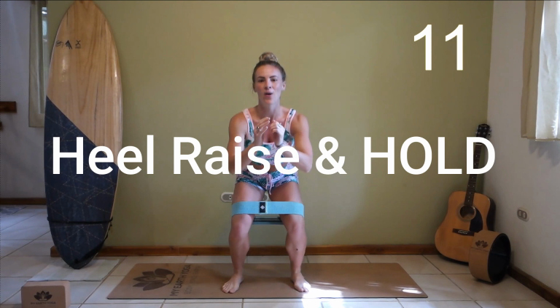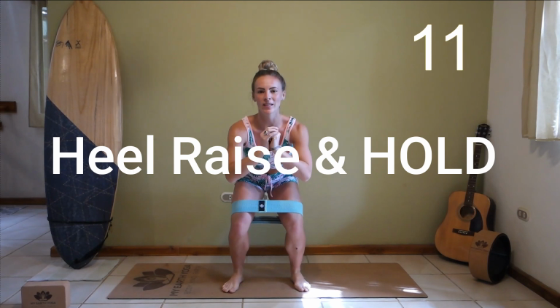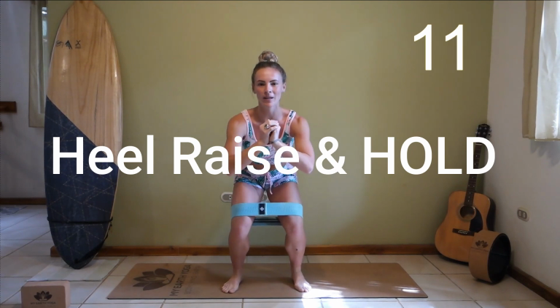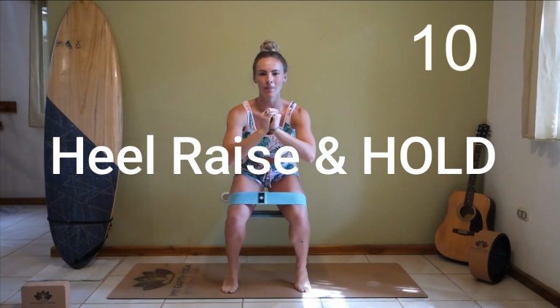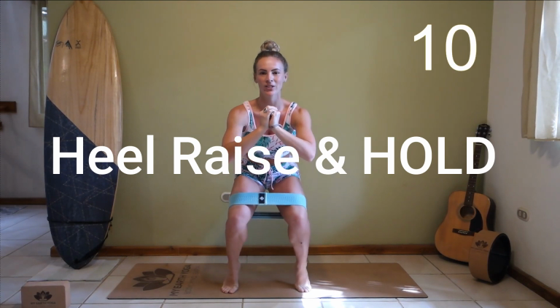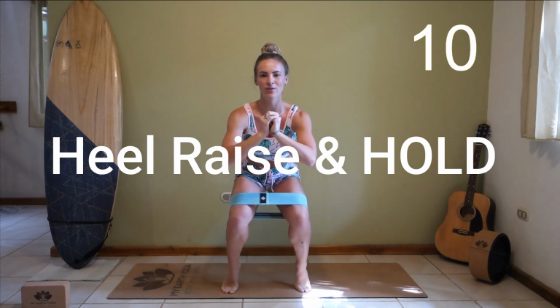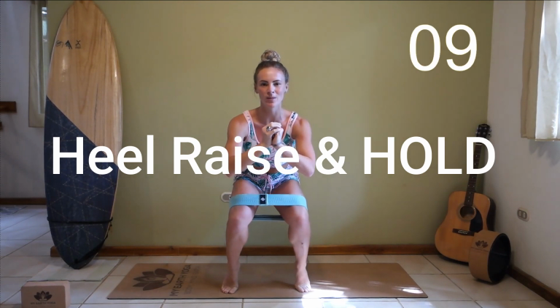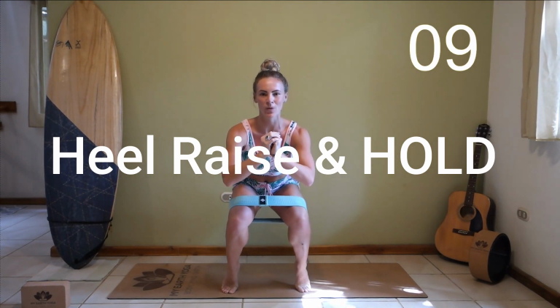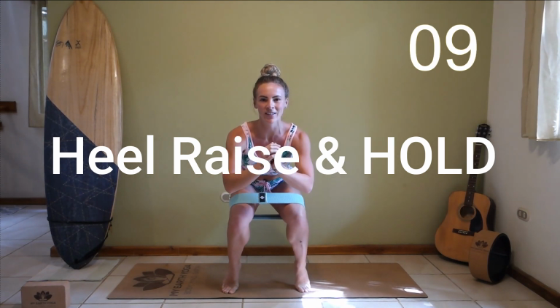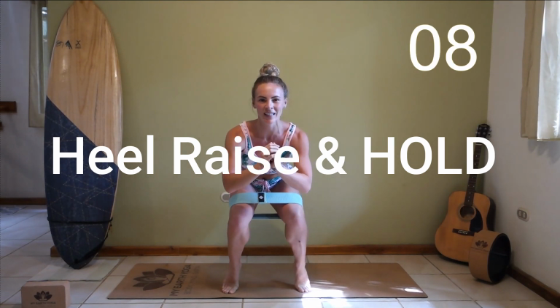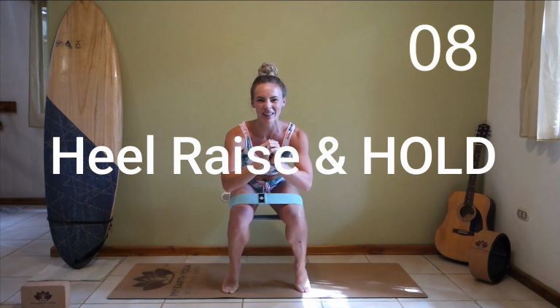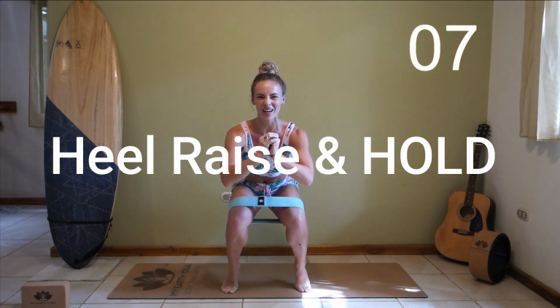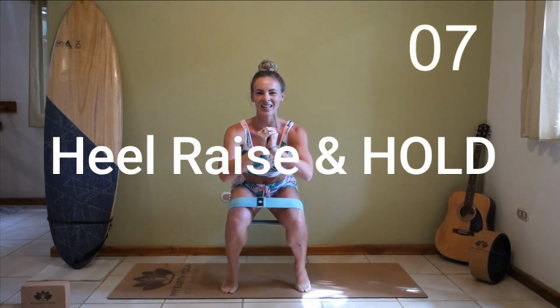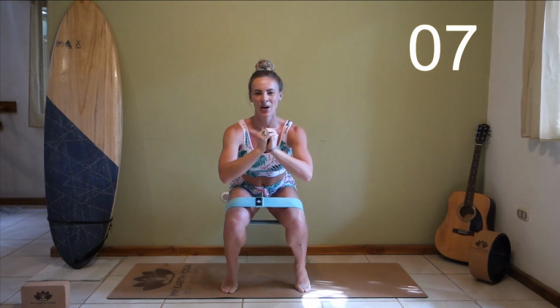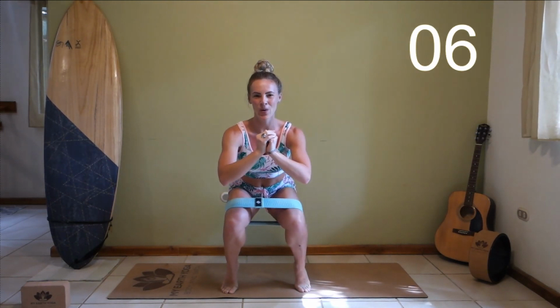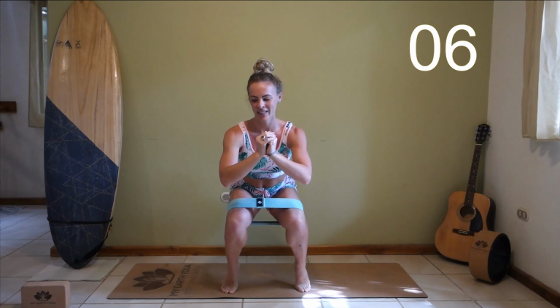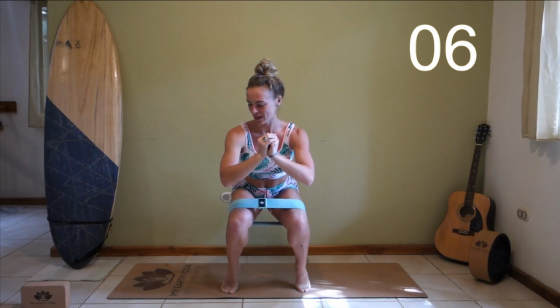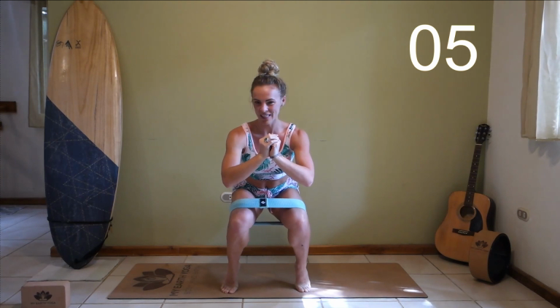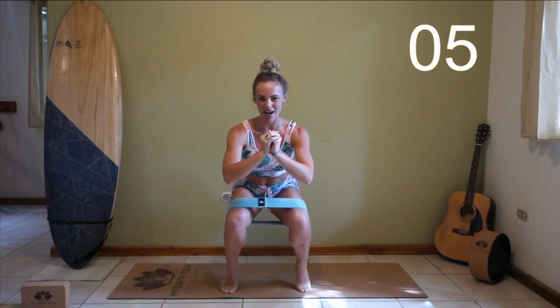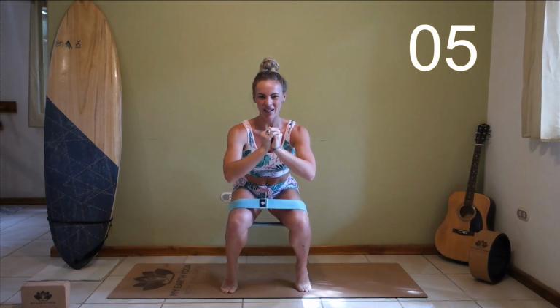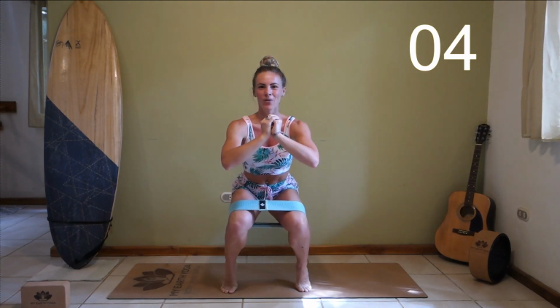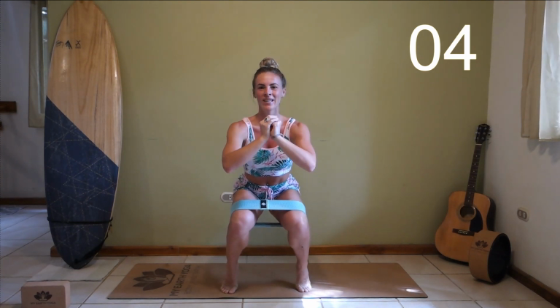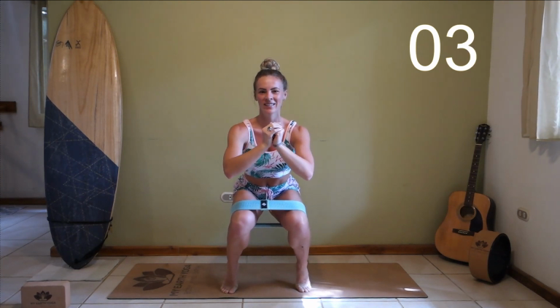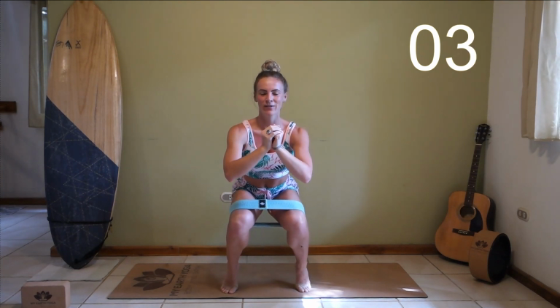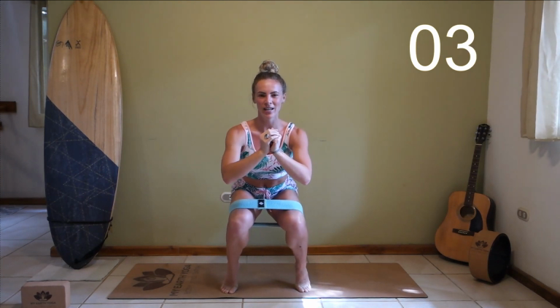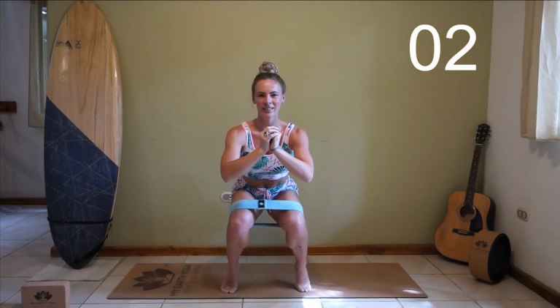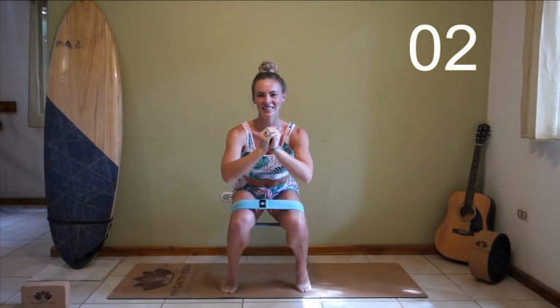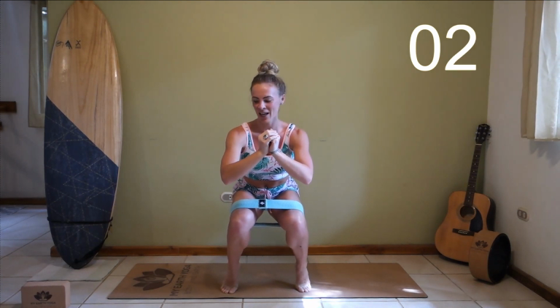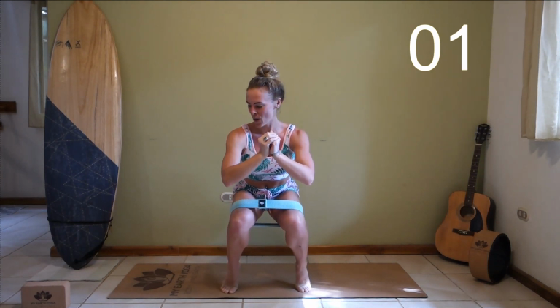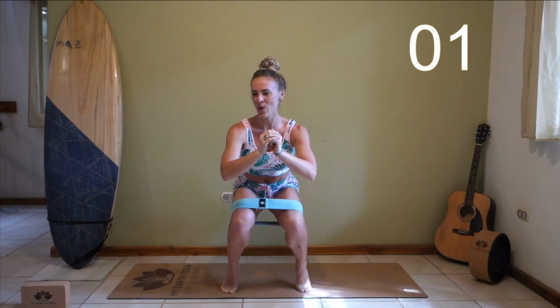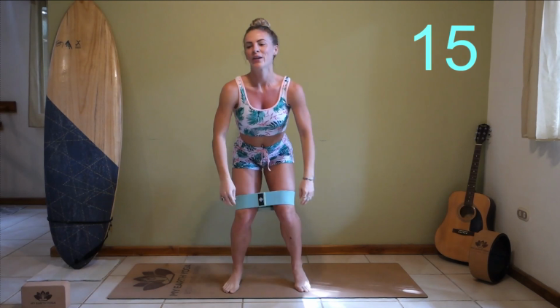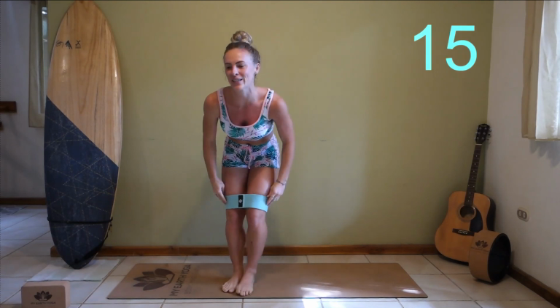Hold at the bottom, up onto your toes if possible. Hold it here, get a little bit lower. Press those knees out, out, out — away from each other. Great job.